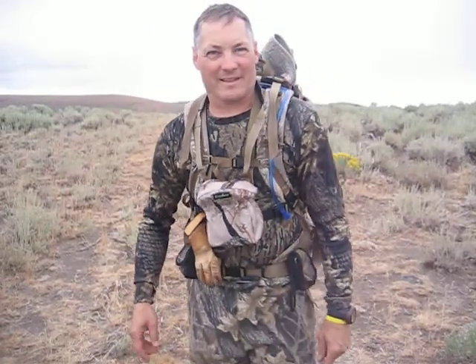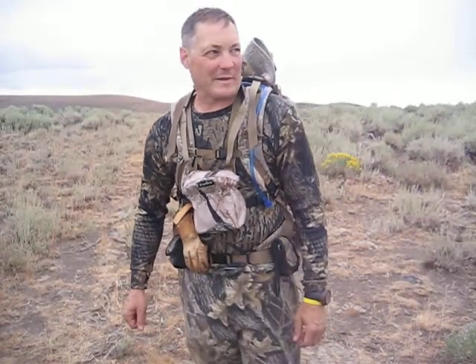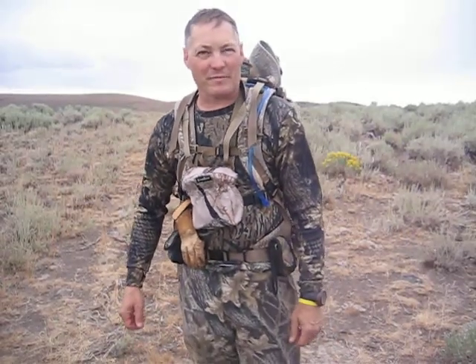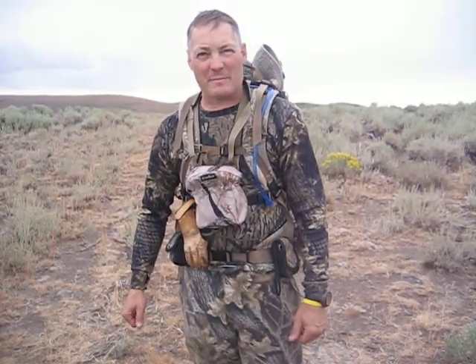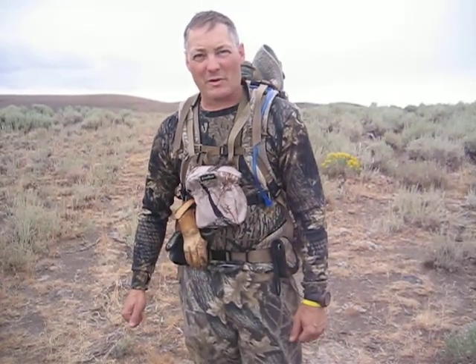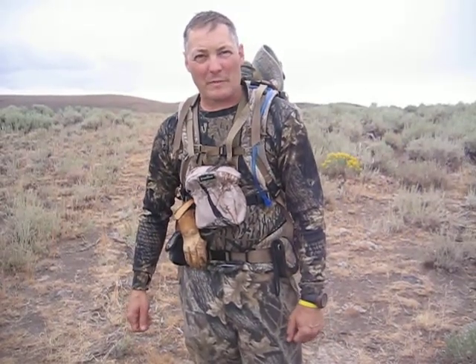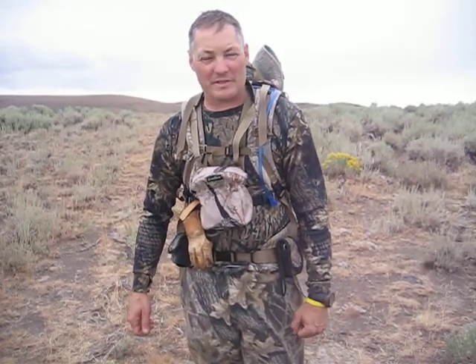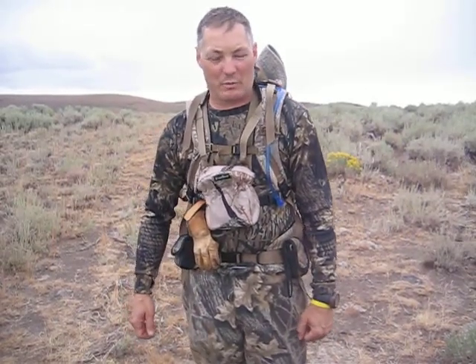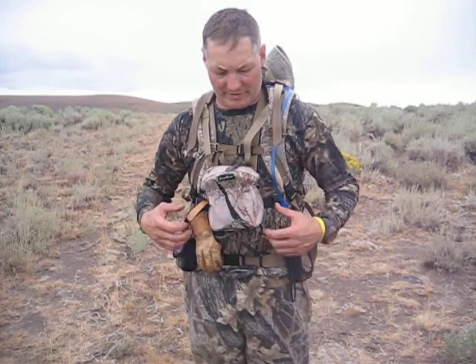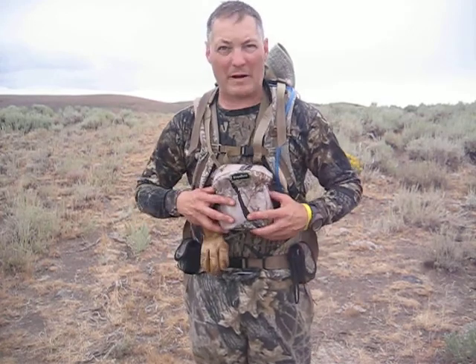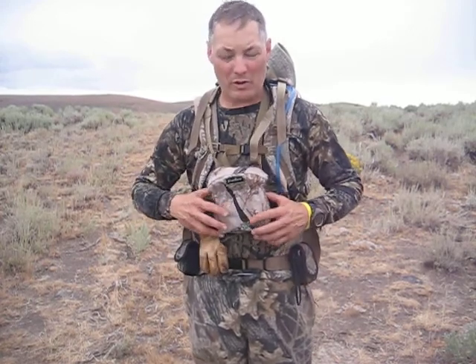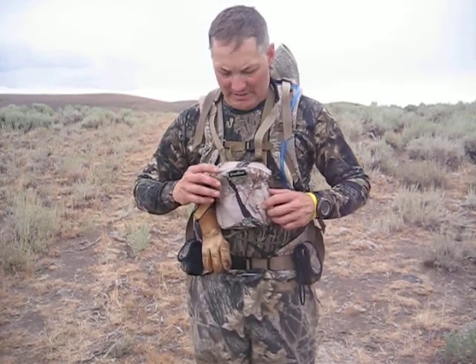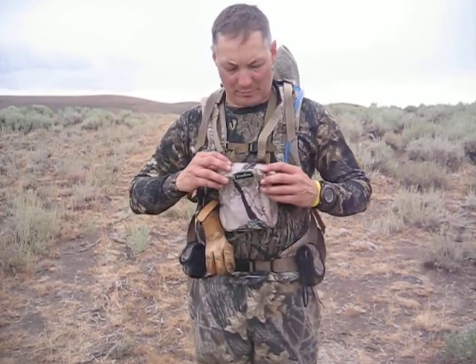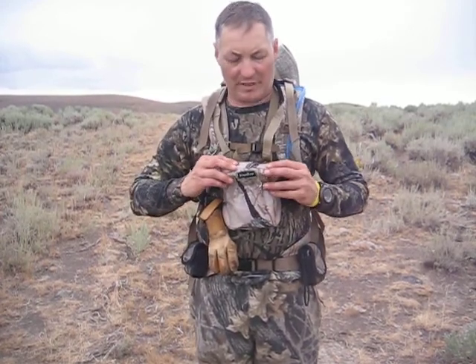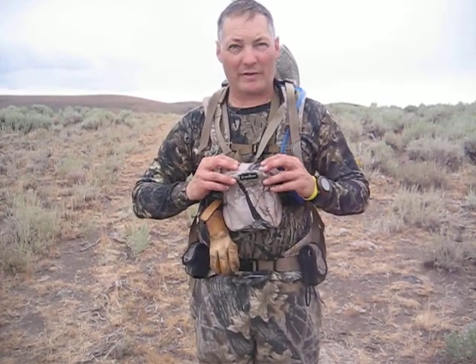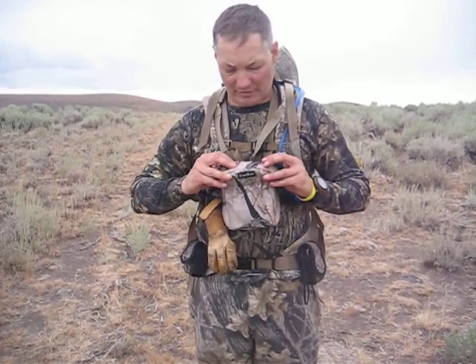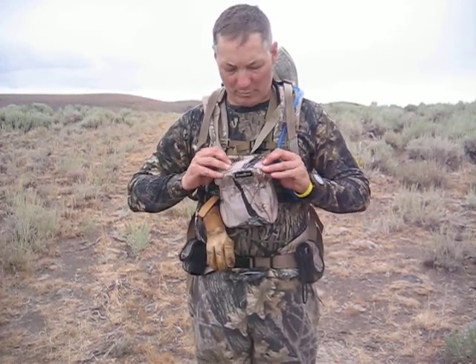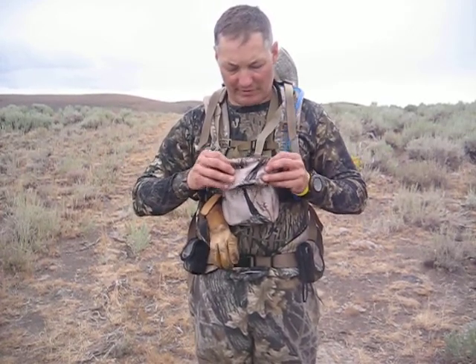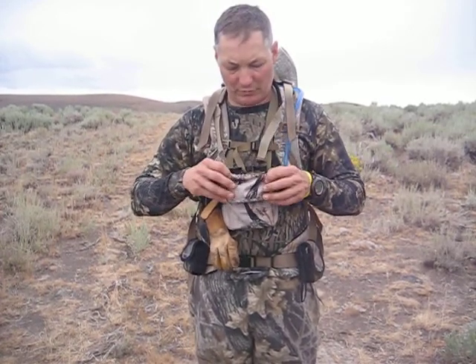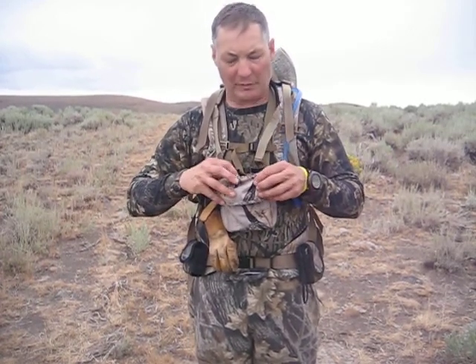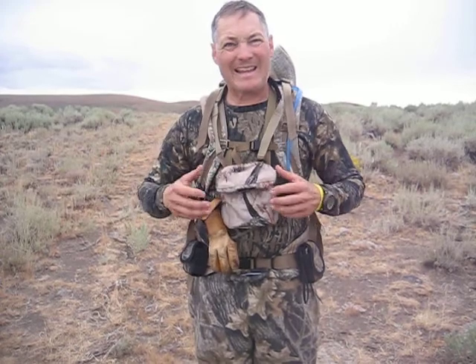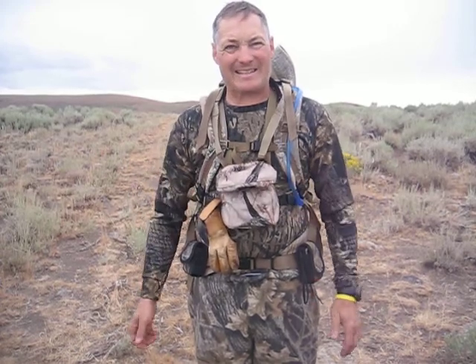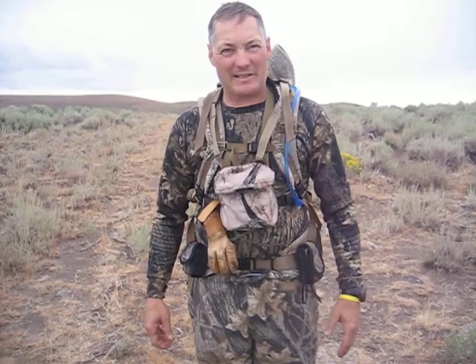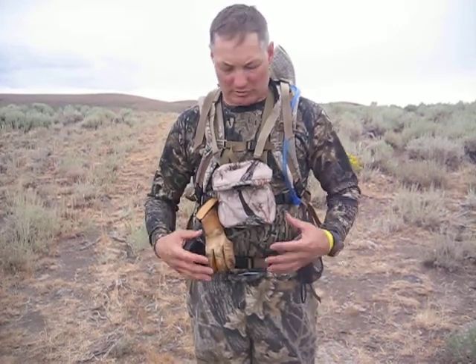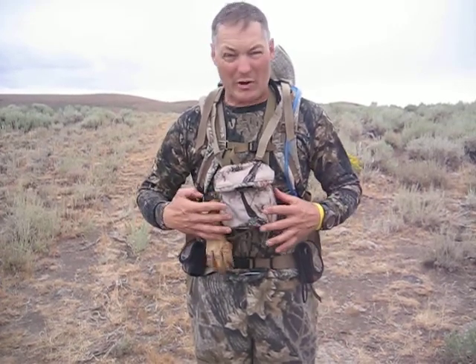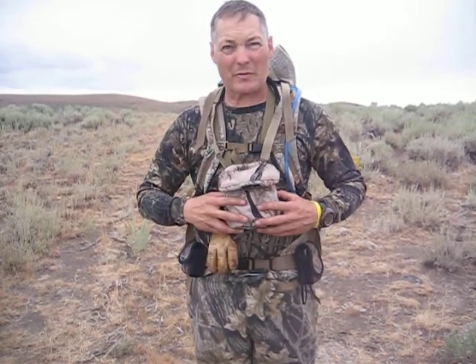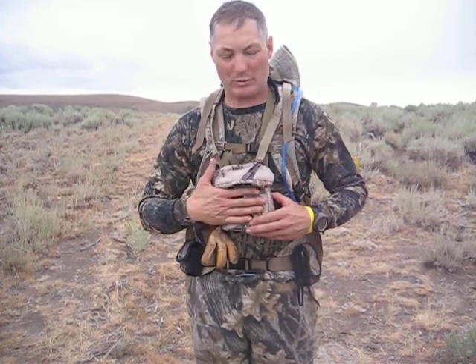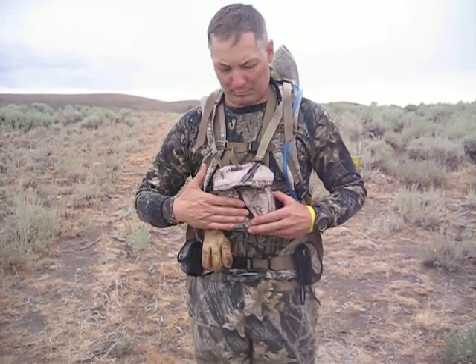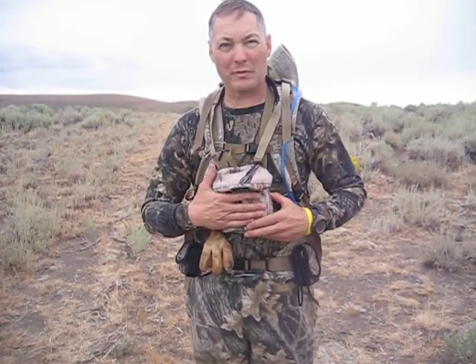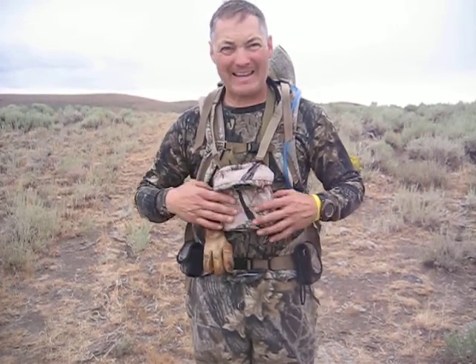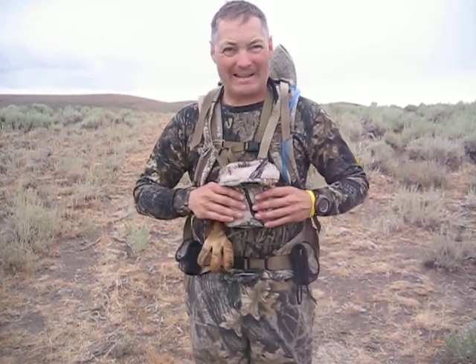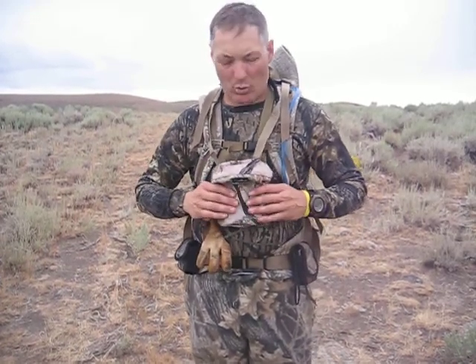Hello, my name is Carl Findling, I'm the owner of Oregon Packworks, and I want to show you today the Bino-Bro. The Bino-Bro is an innovative new binocular control system that is totally weatherproof, burr-proof, and quiet.